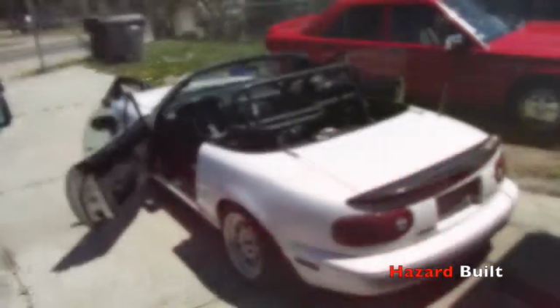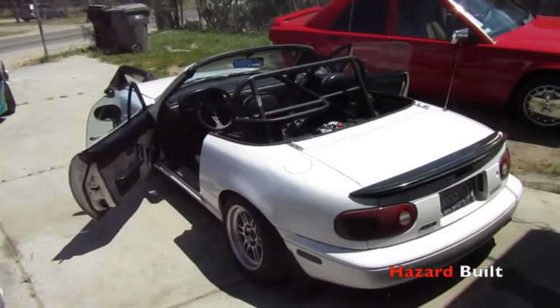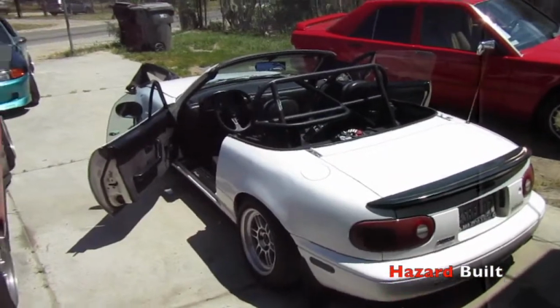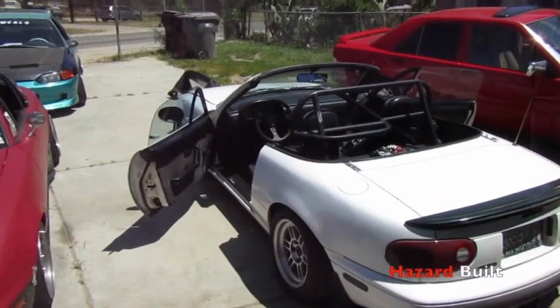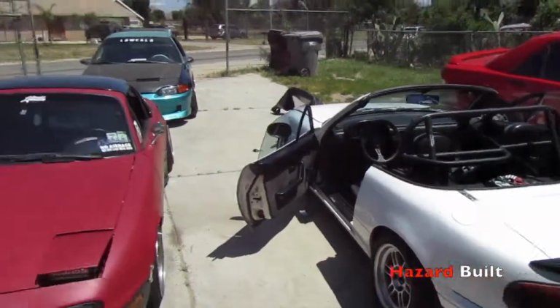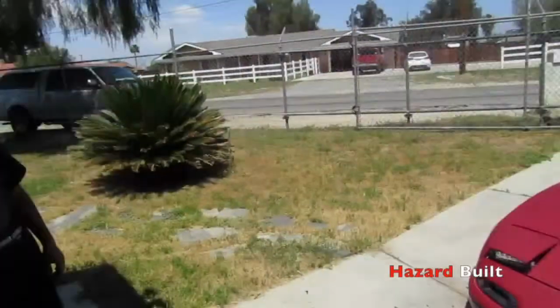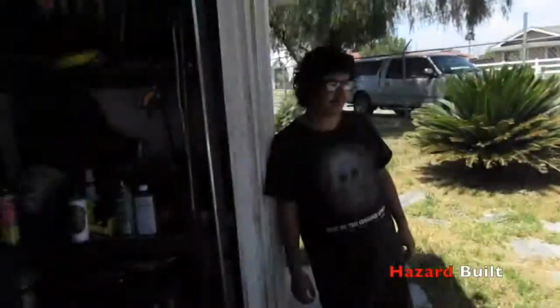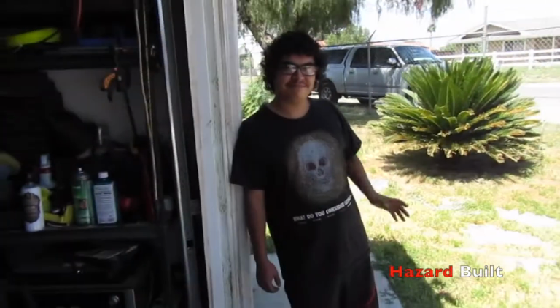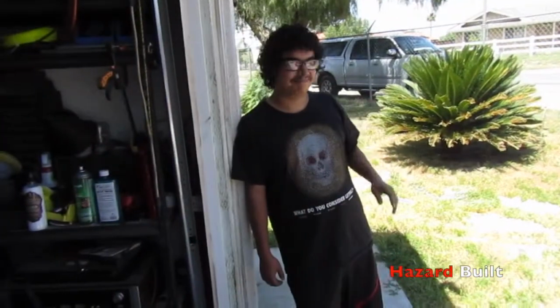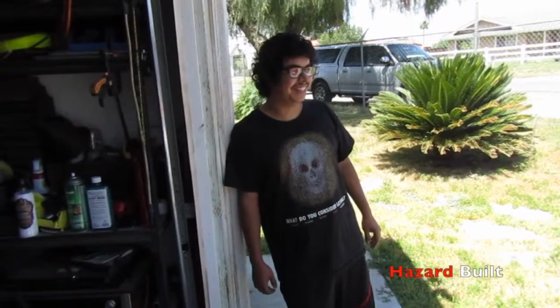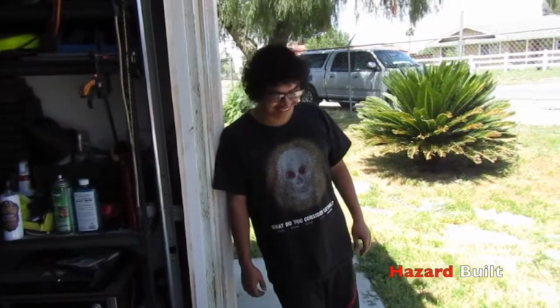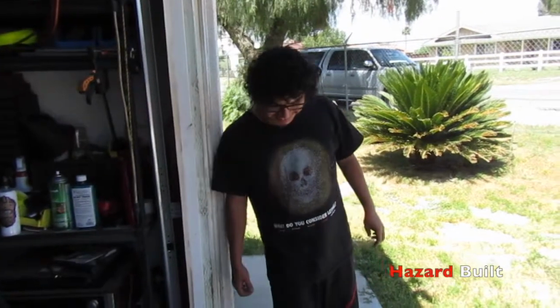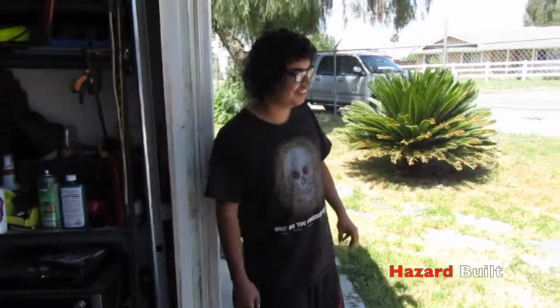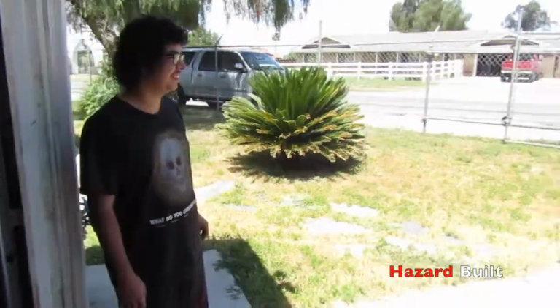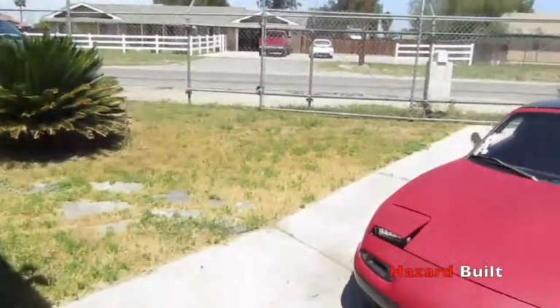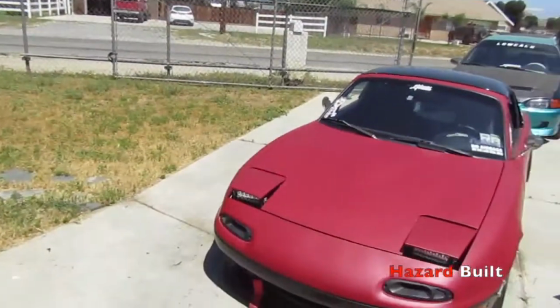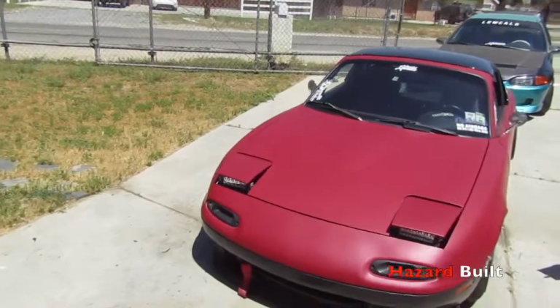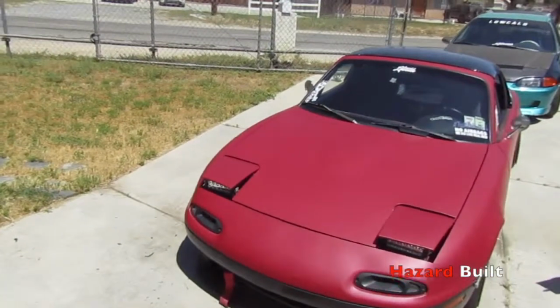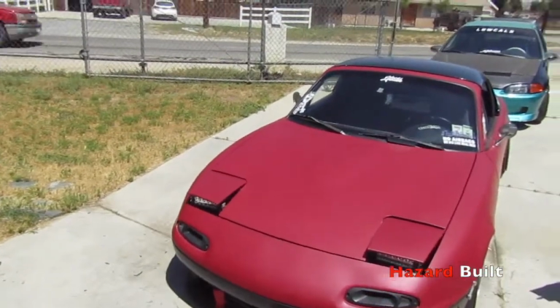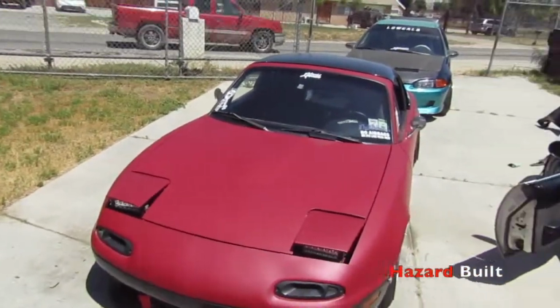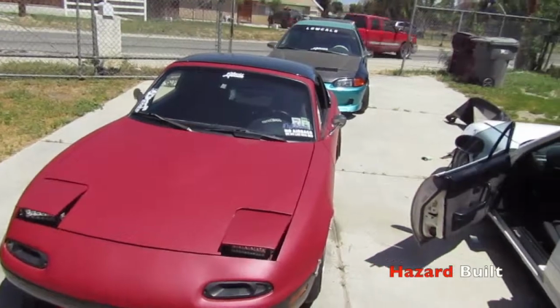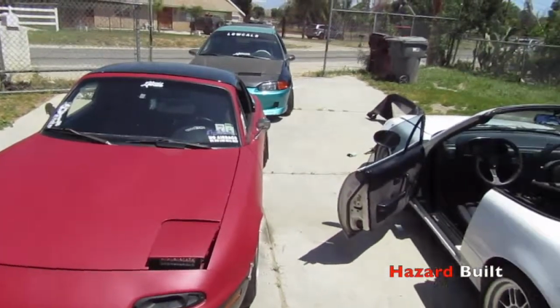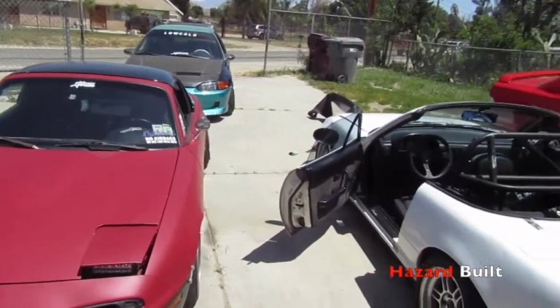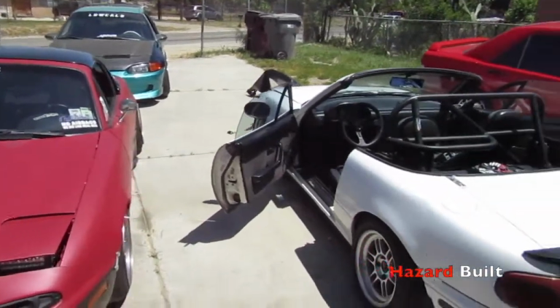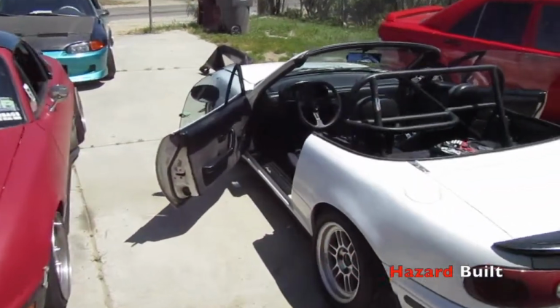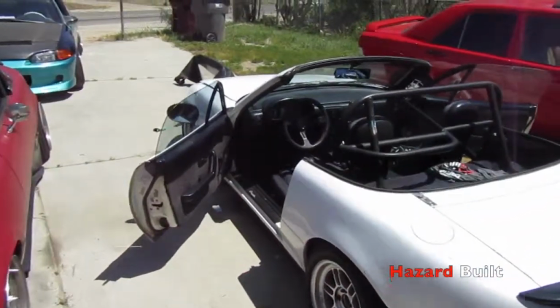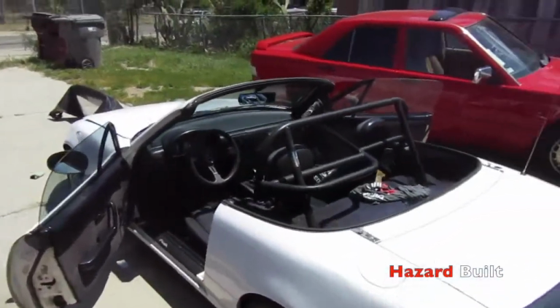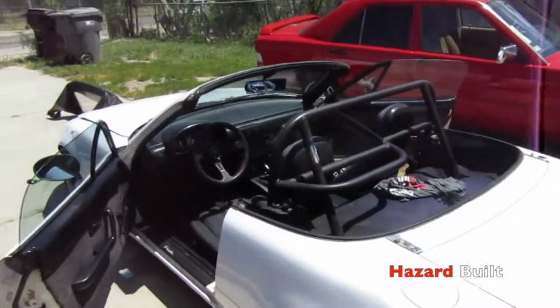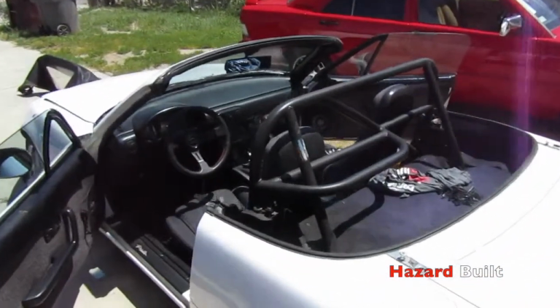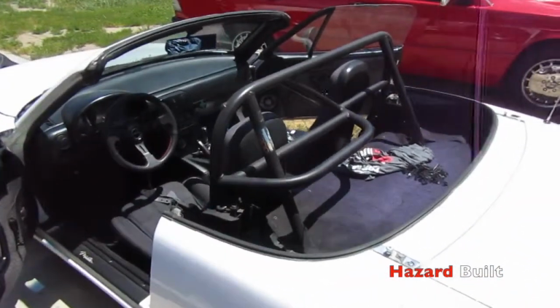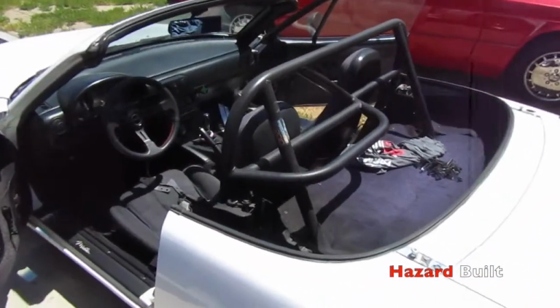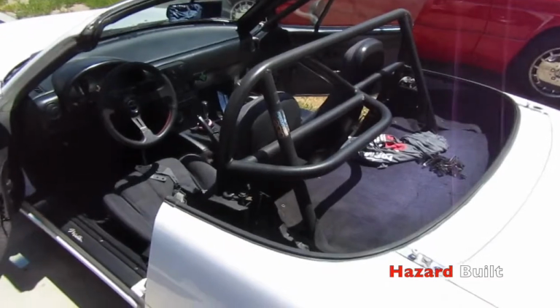I forgot to turn on the camera because this guy got here and we kind of got in the mood to just go. But anyways, we got the hard top off — sadly.